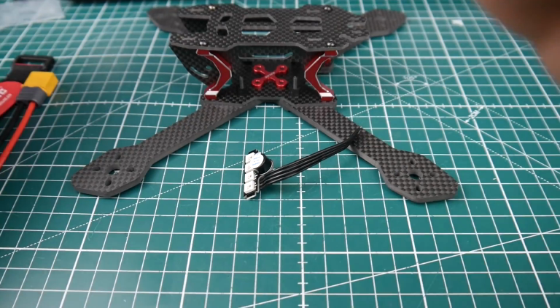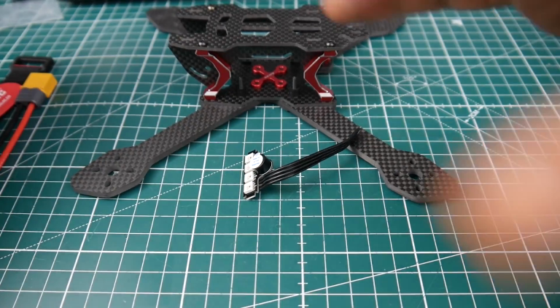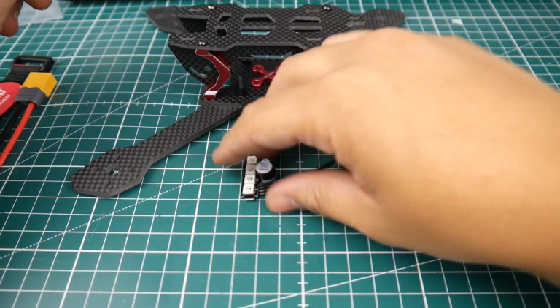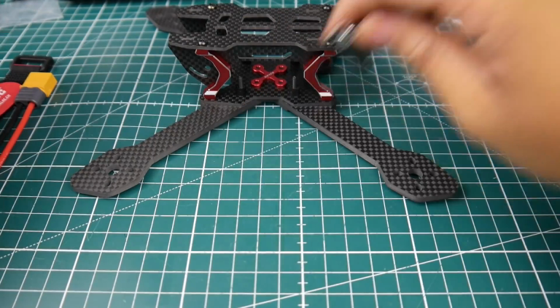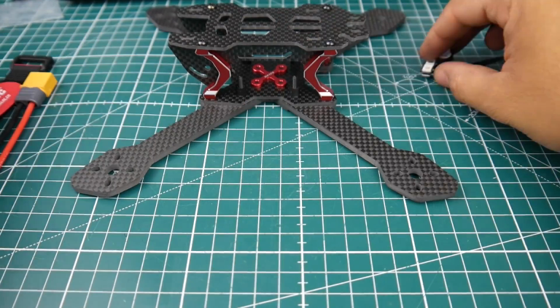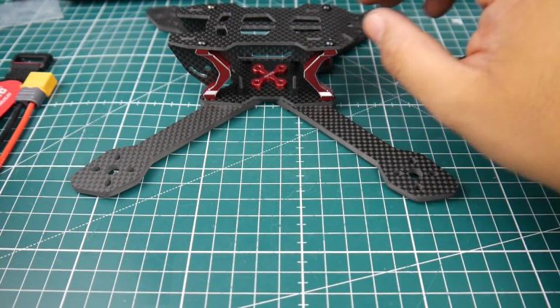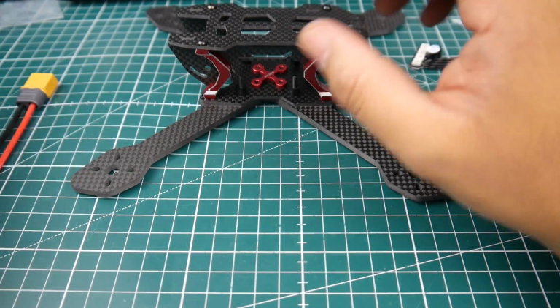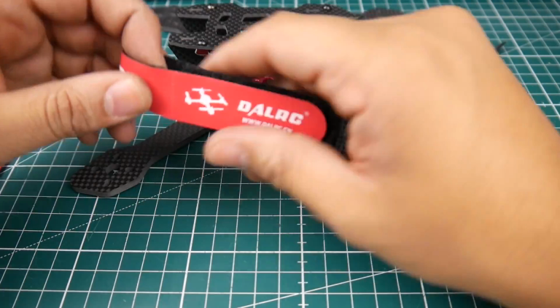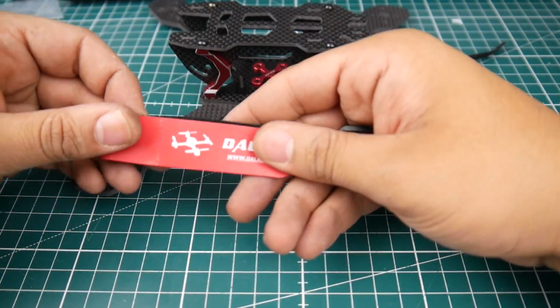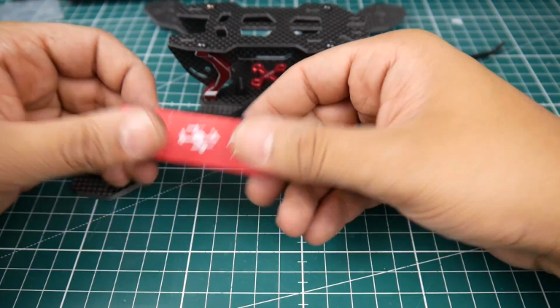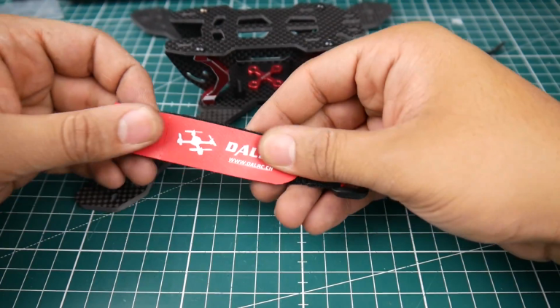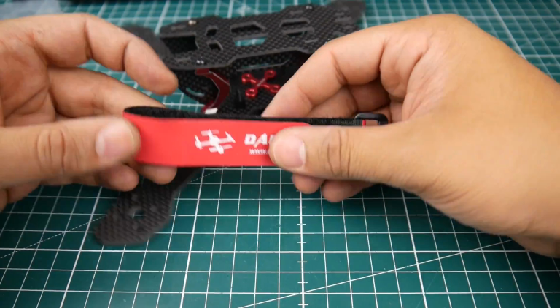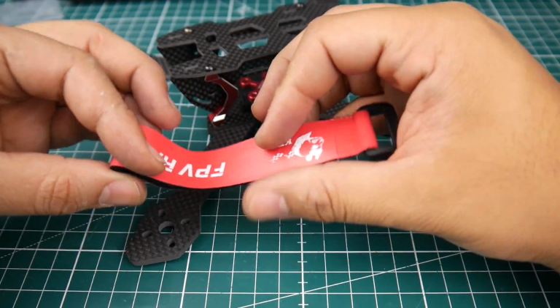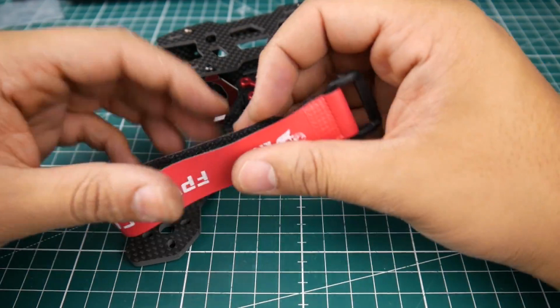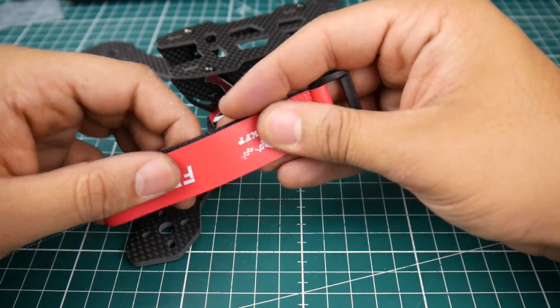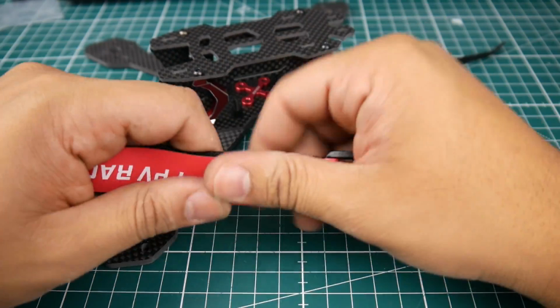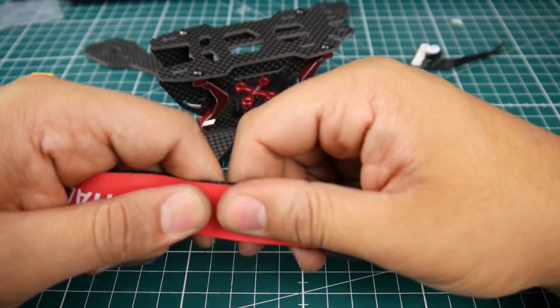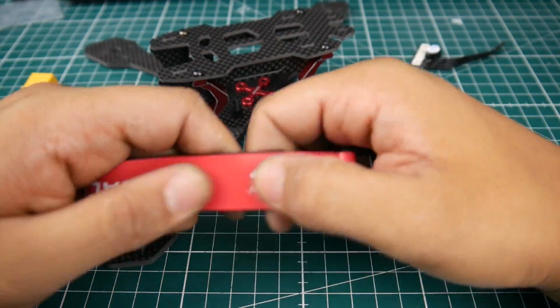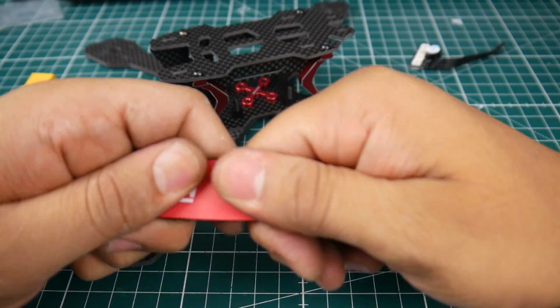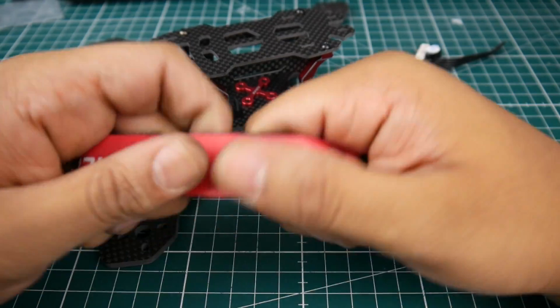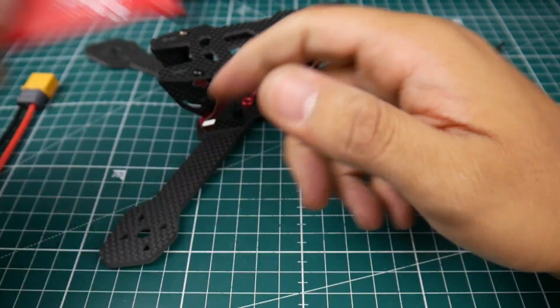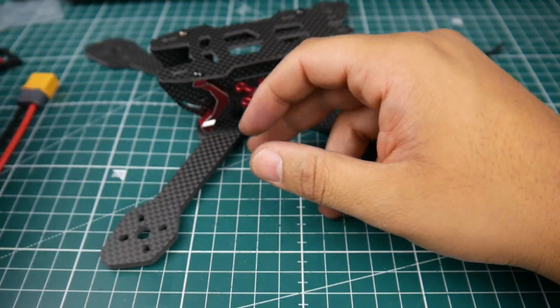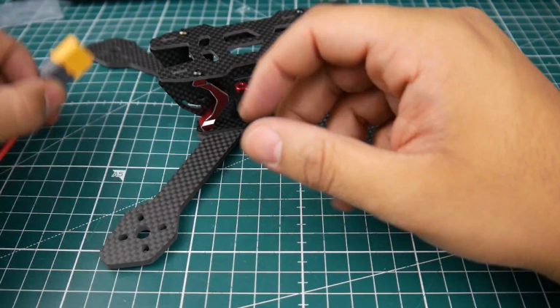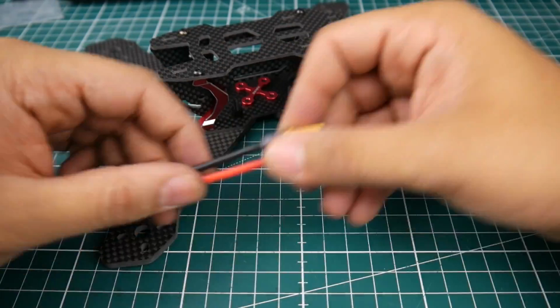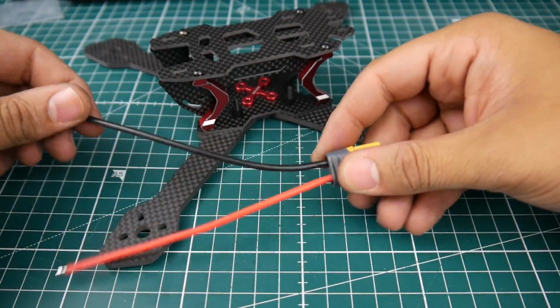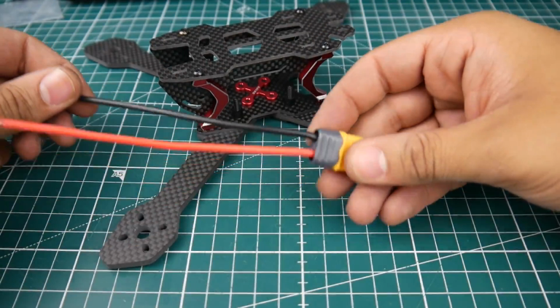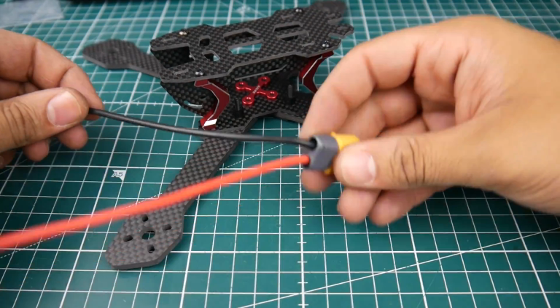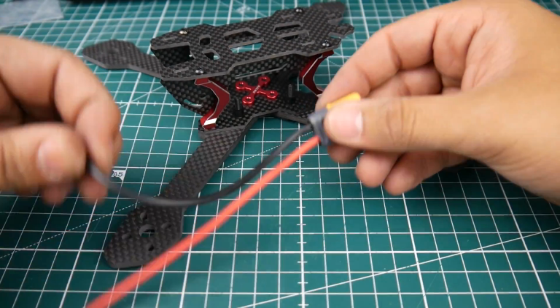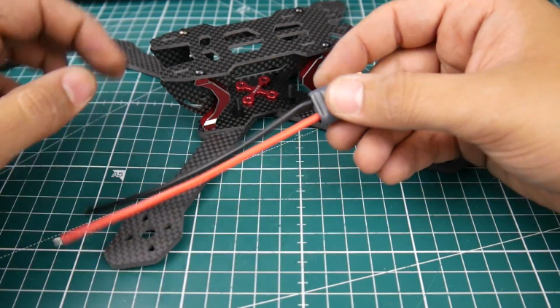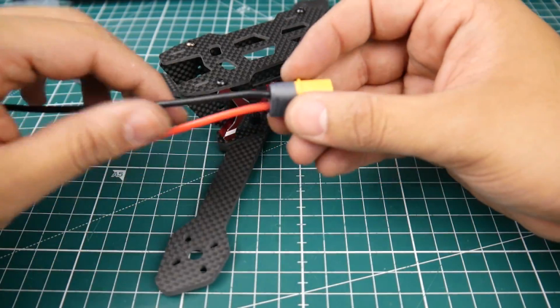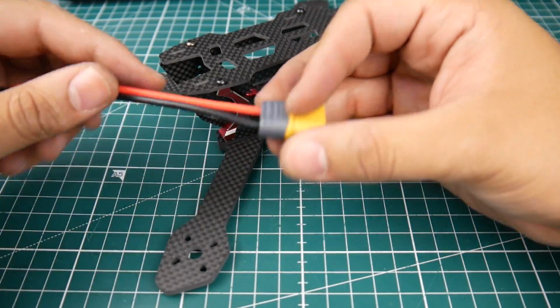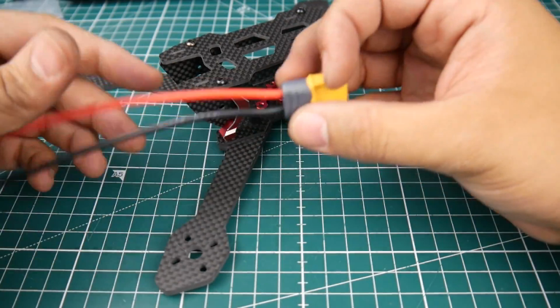It does come with a lot of things, but it is on the expensive side — around 50 bucks. They provide a very nice battery strap and some pre-made XT60 connectors, which is a great plus.